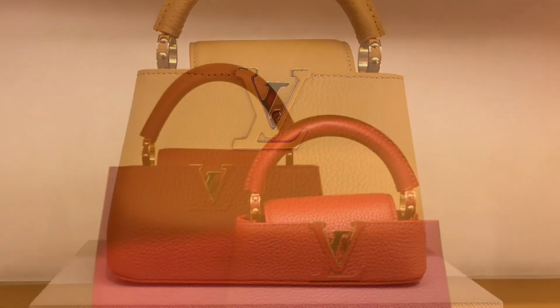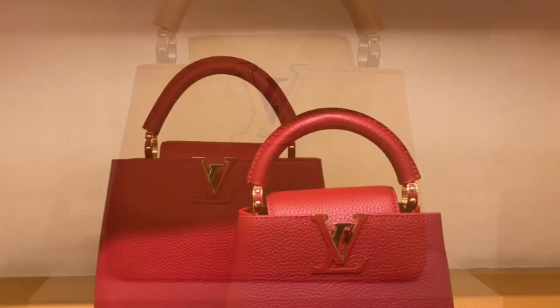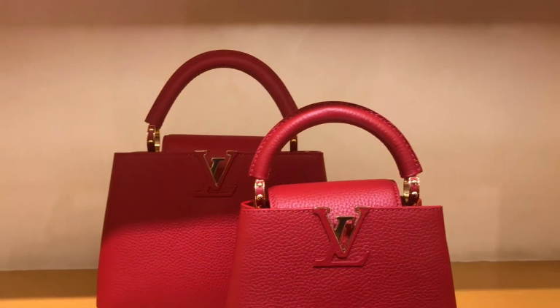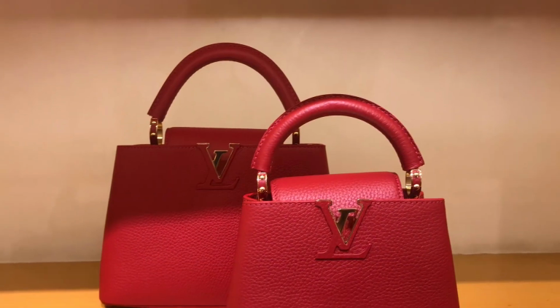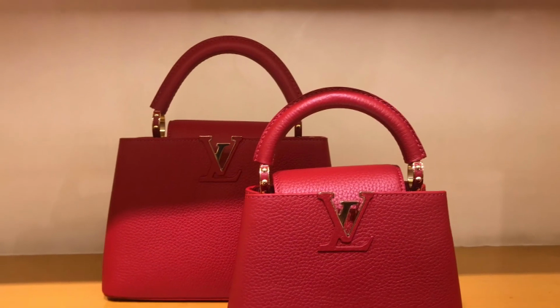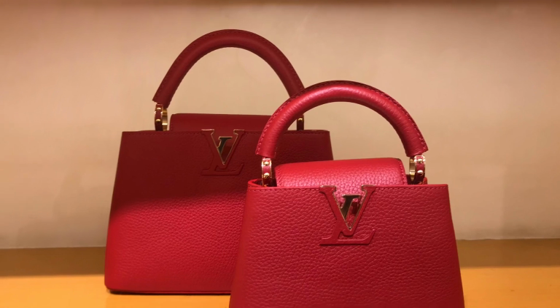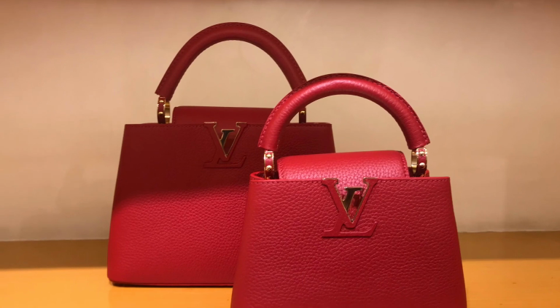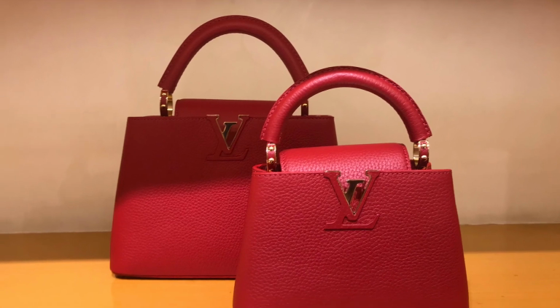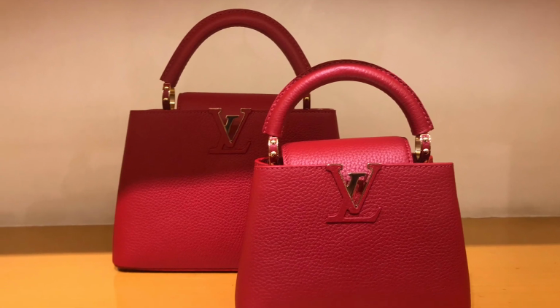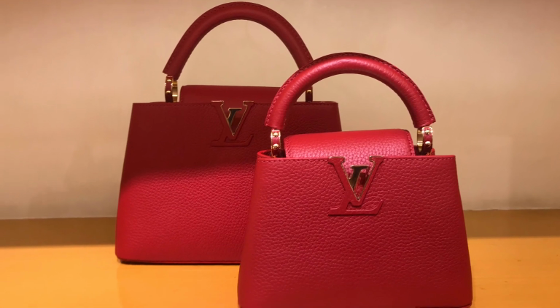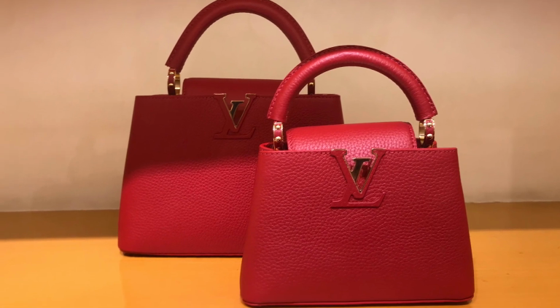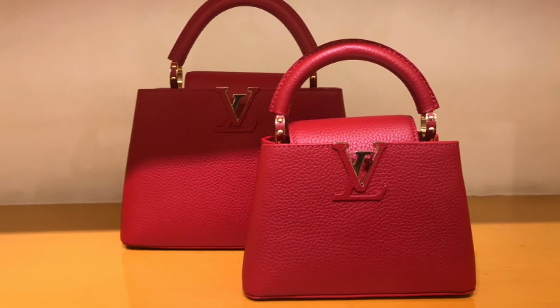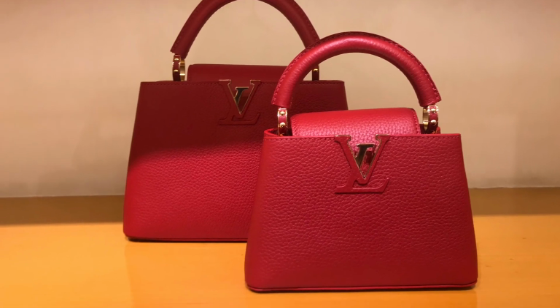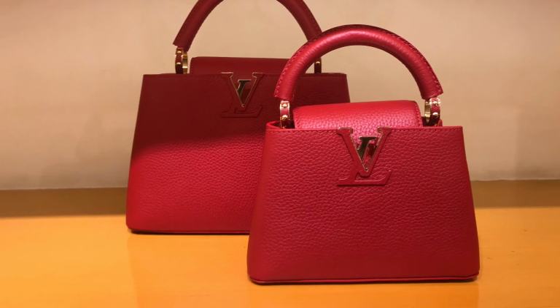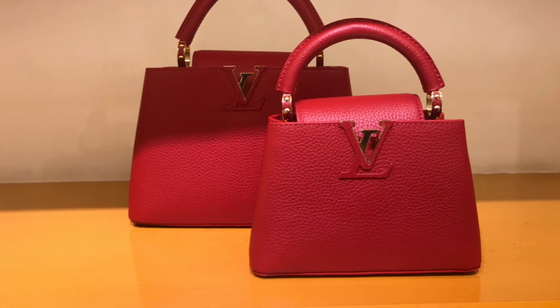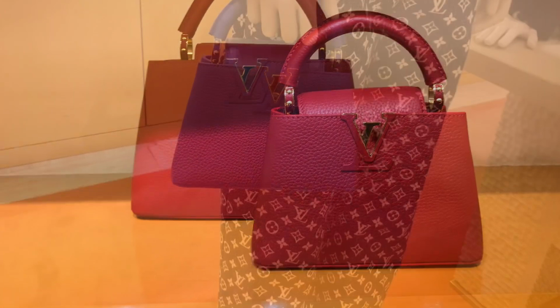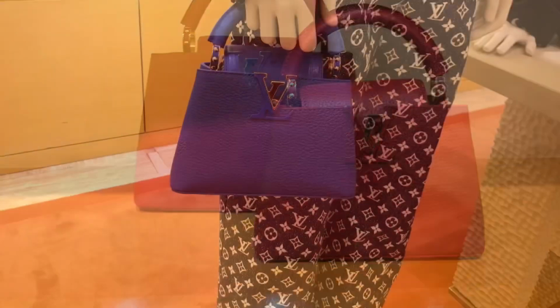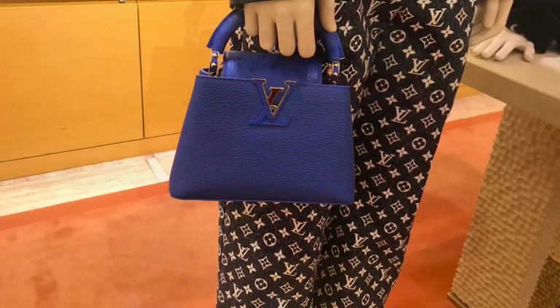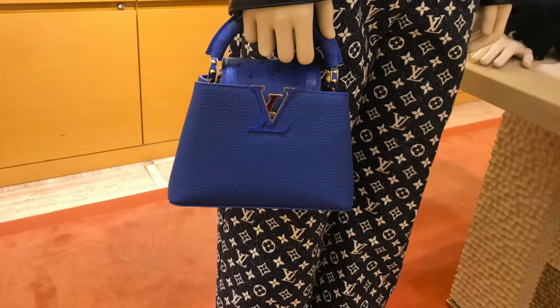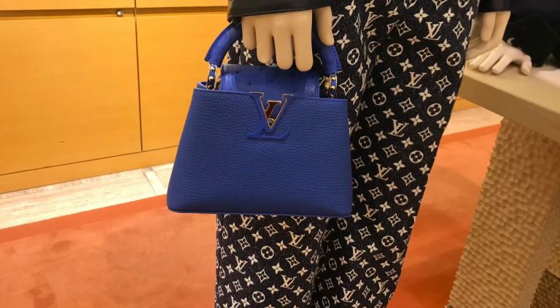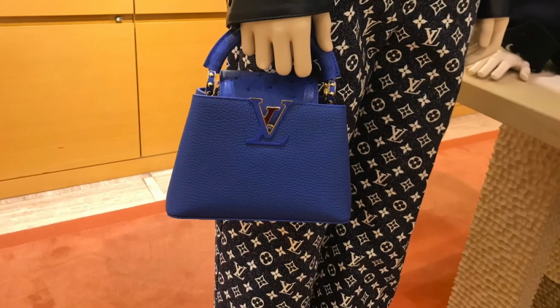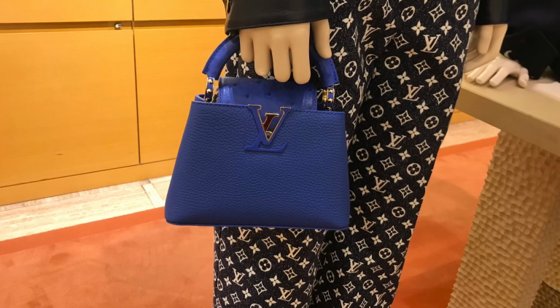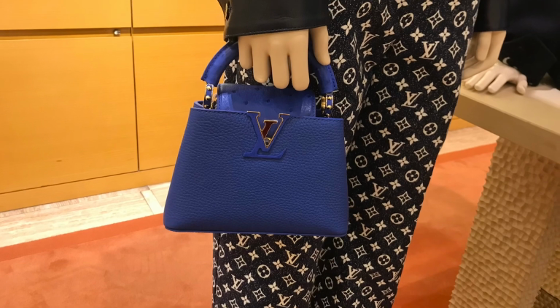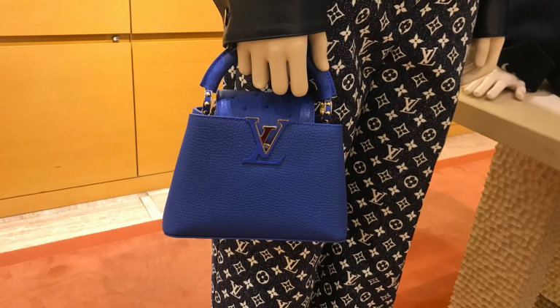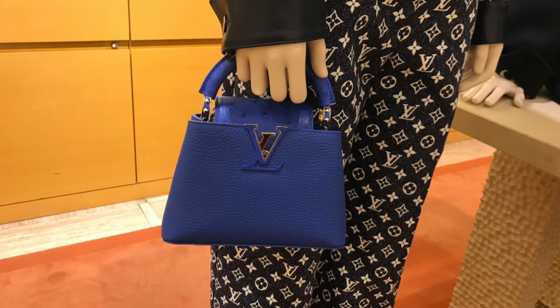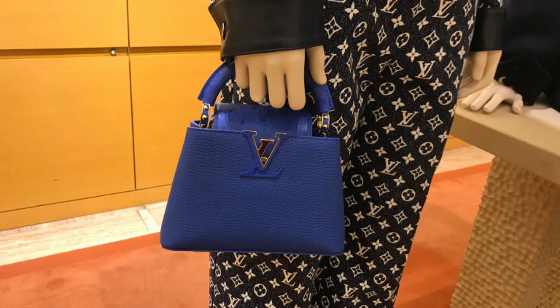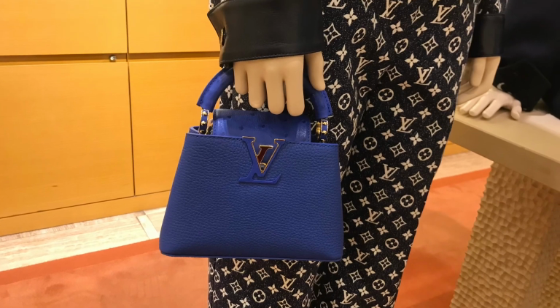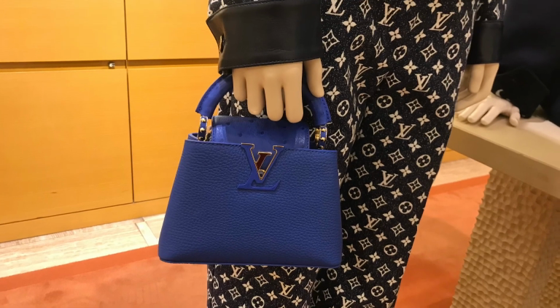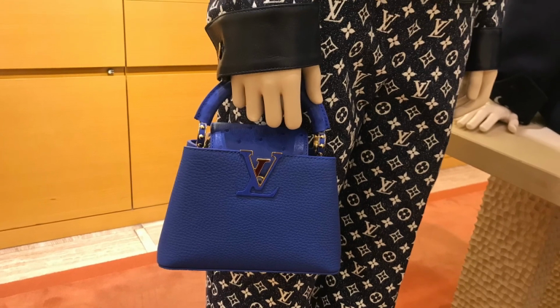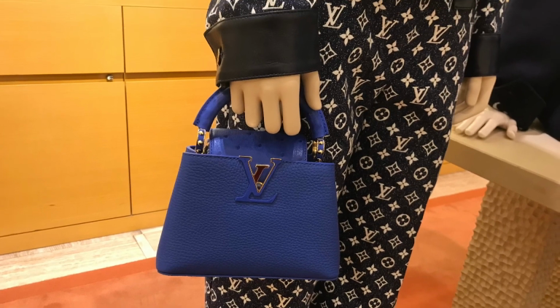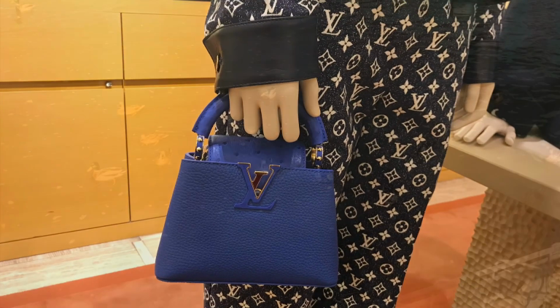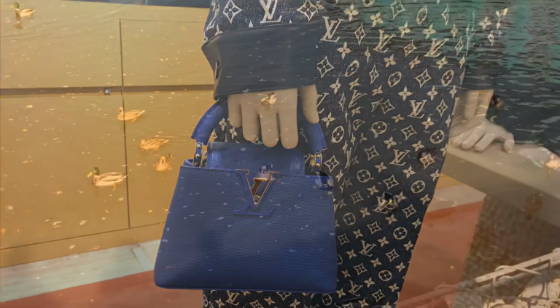And that's it, my friends. Please stay tuned for my shopping vlog at Zadik and Voltaire. Thank you so much for watching, take care and bye!